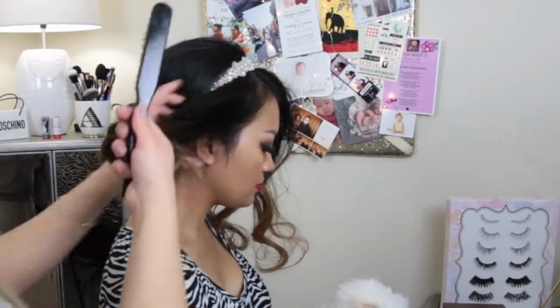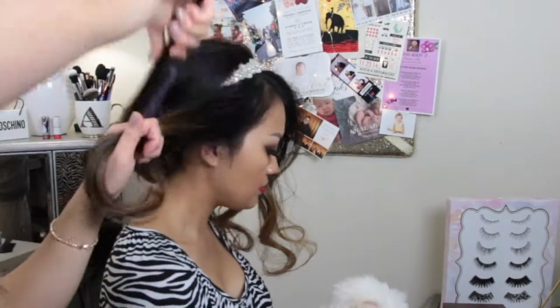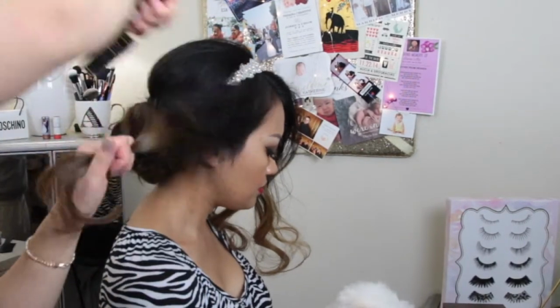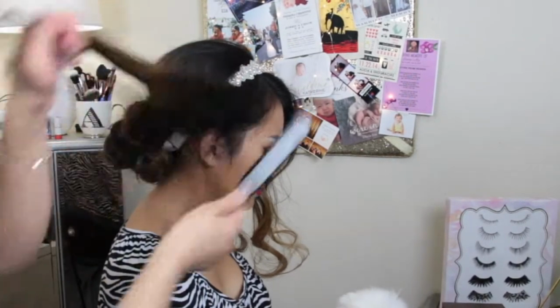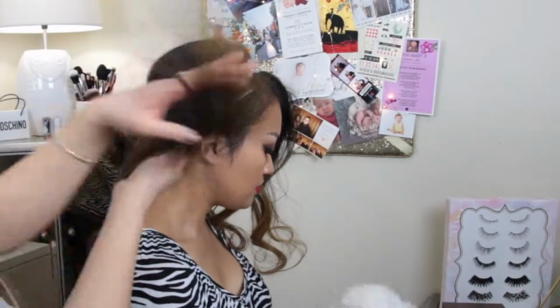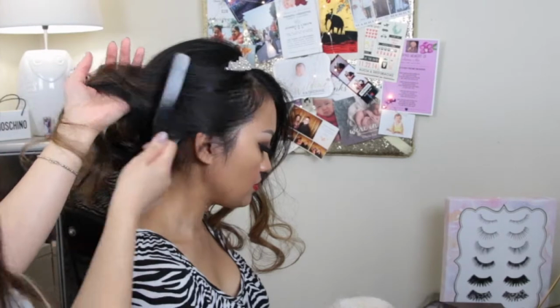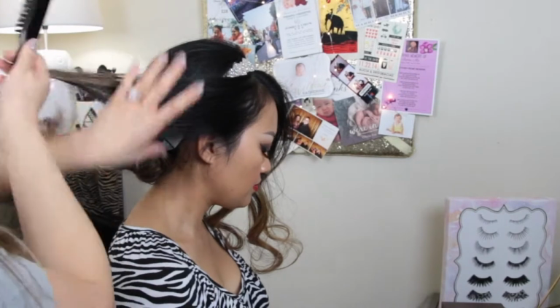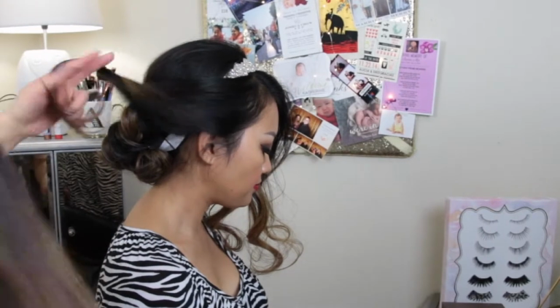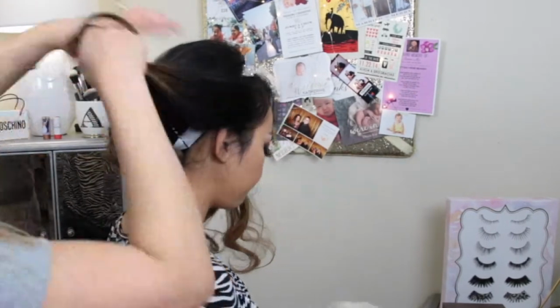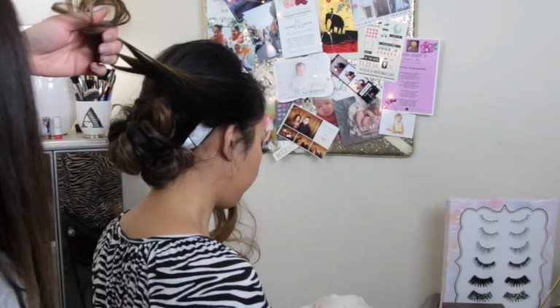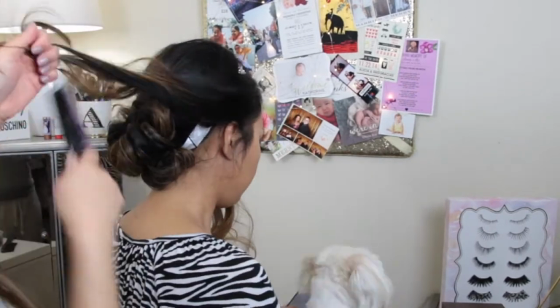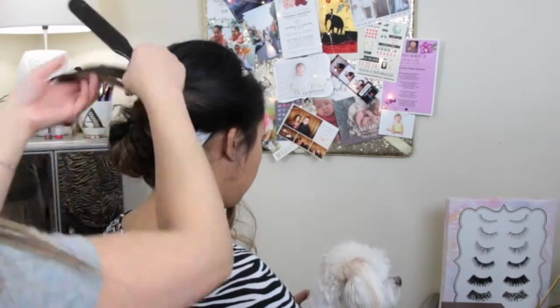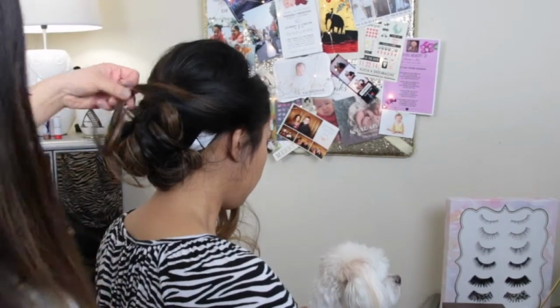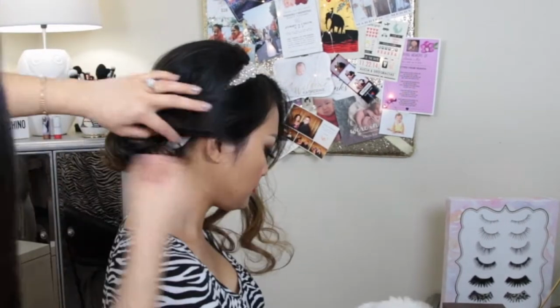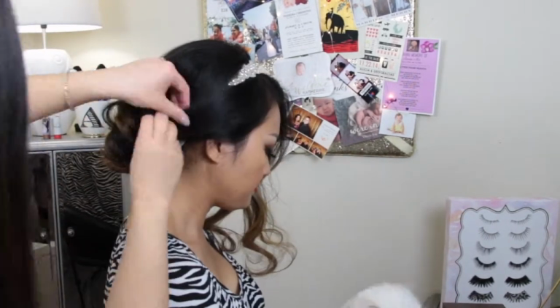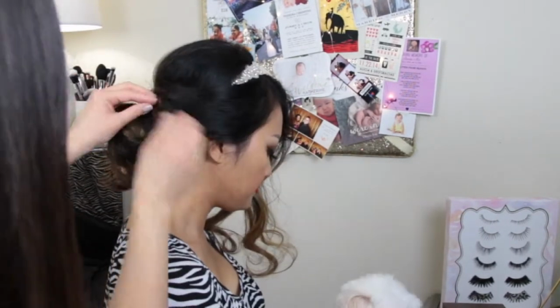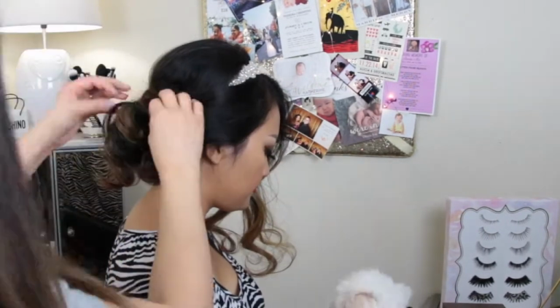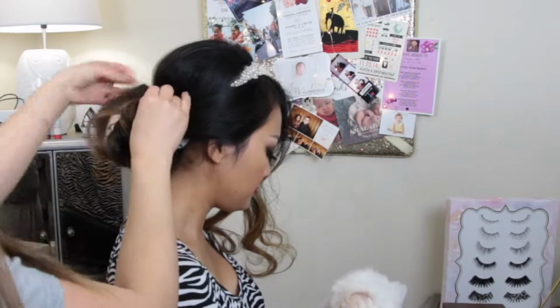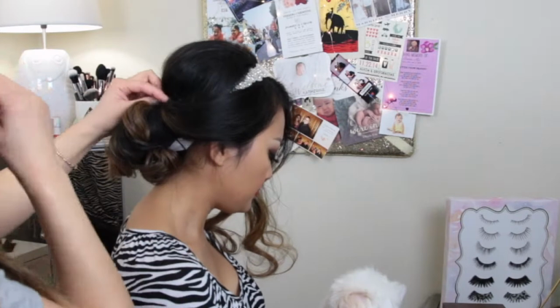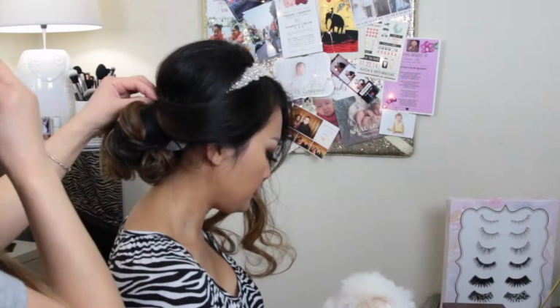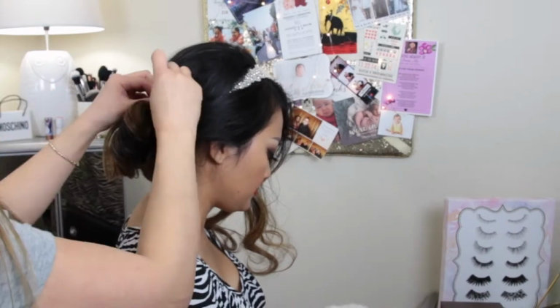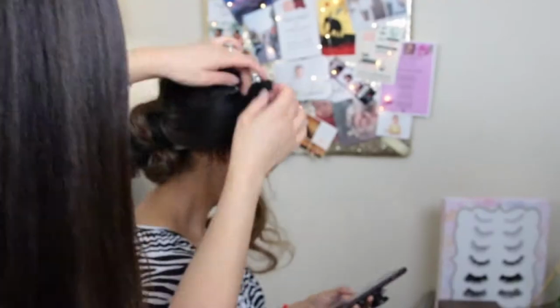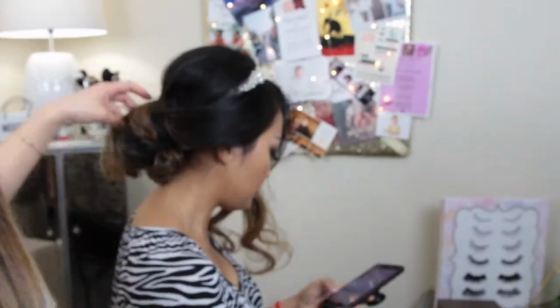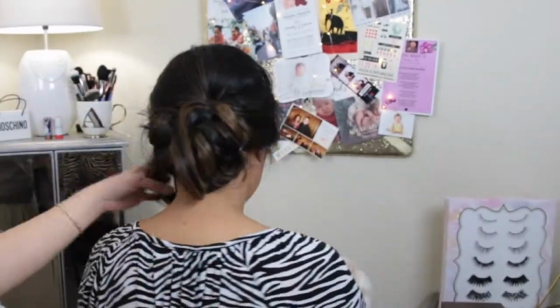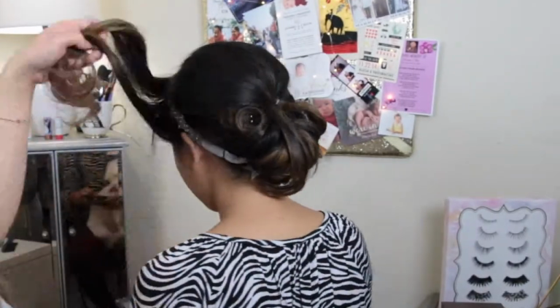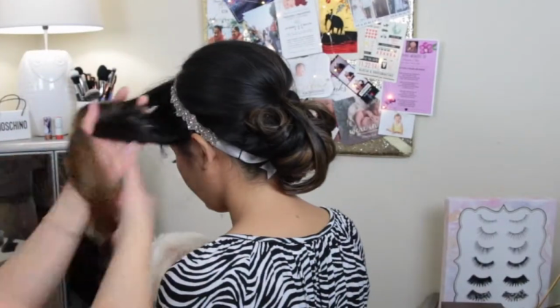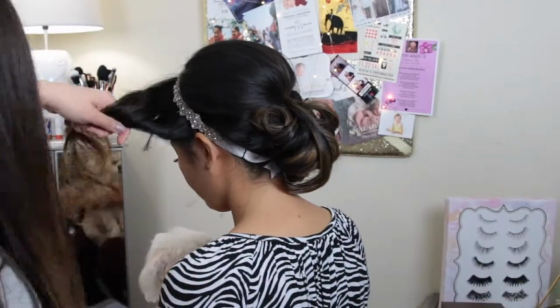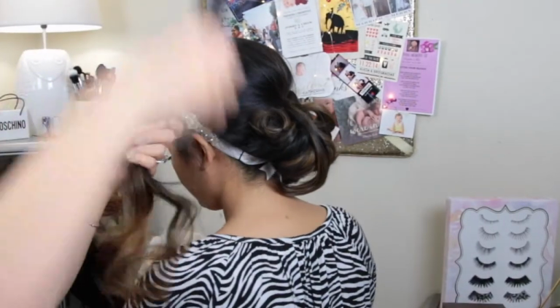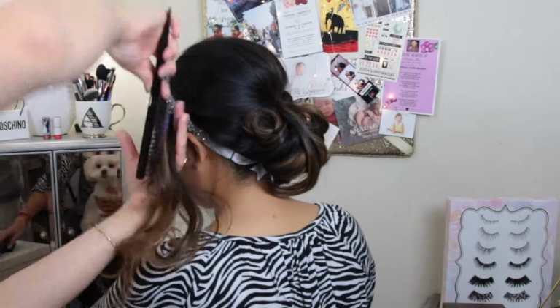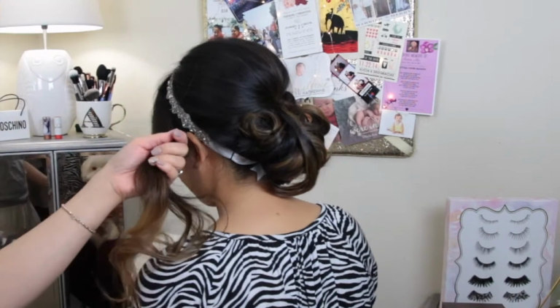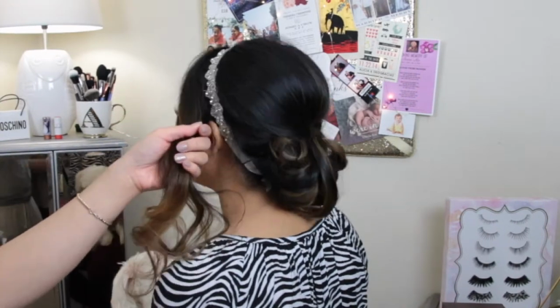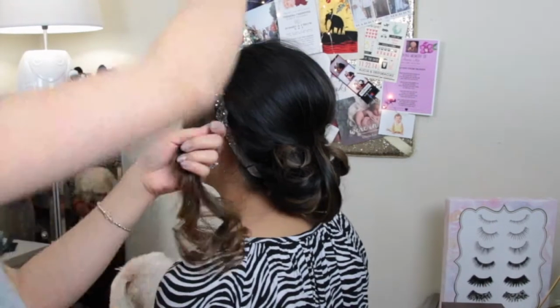For the side sections, it's best to re-curl them and back-comb so you can have a little bit of fluffiness on the side — so it doesn't look so flat against her head, because you still want that rounded look to be really even across her whole head.